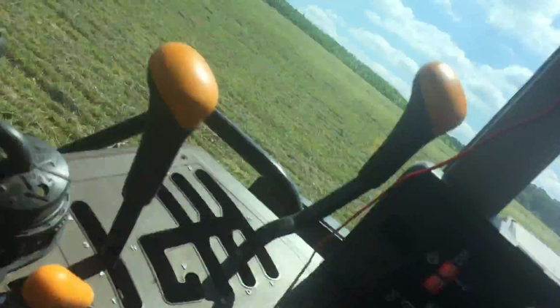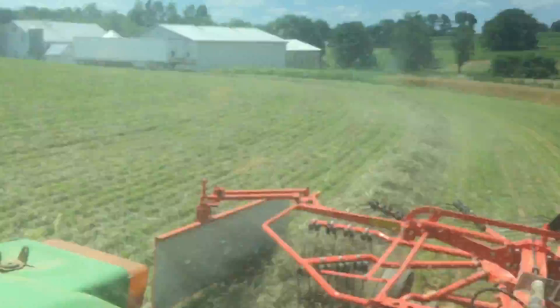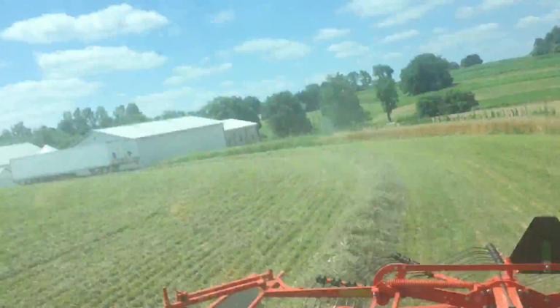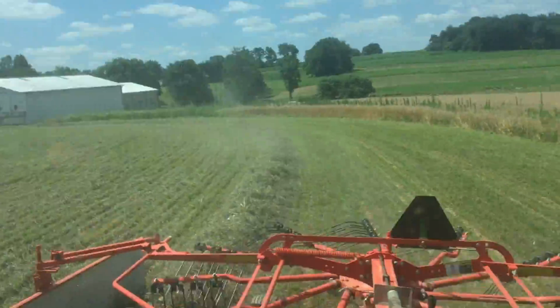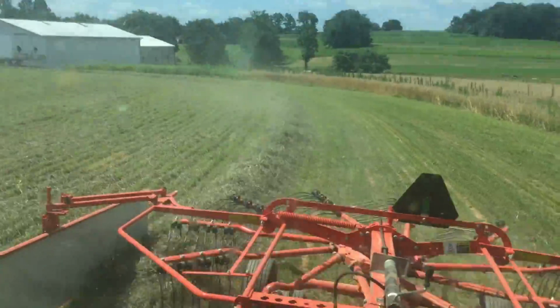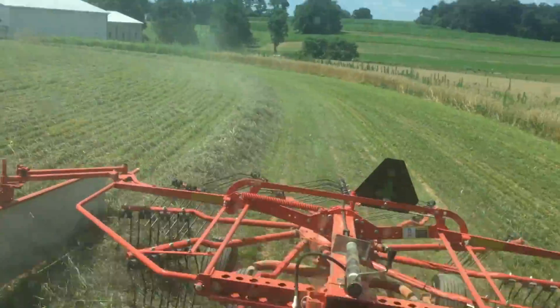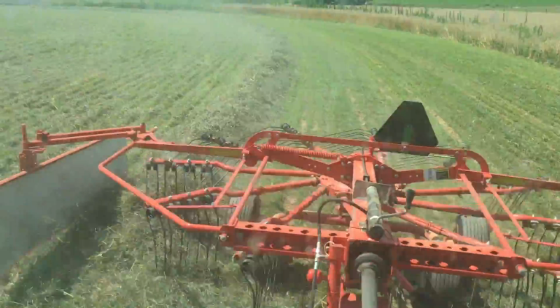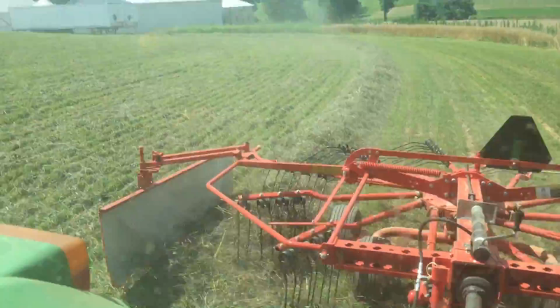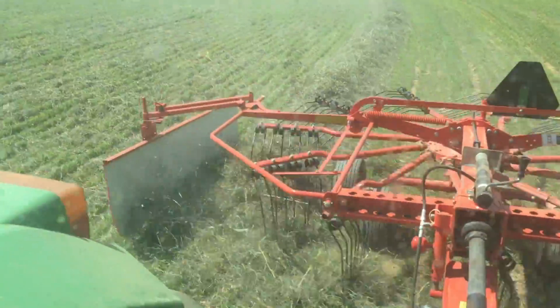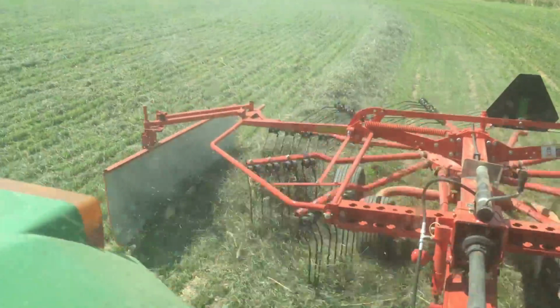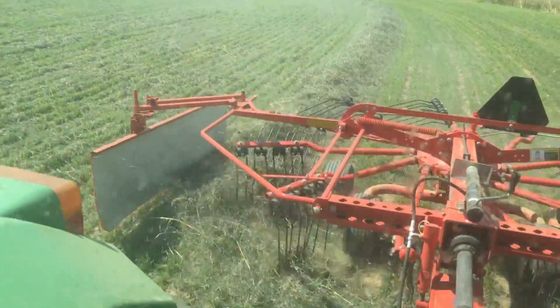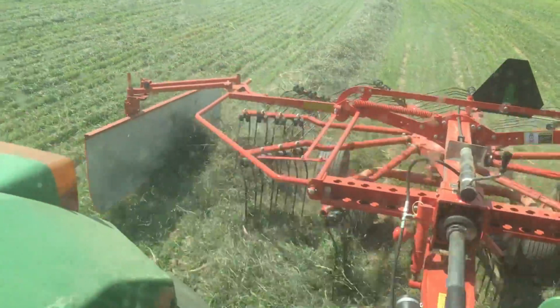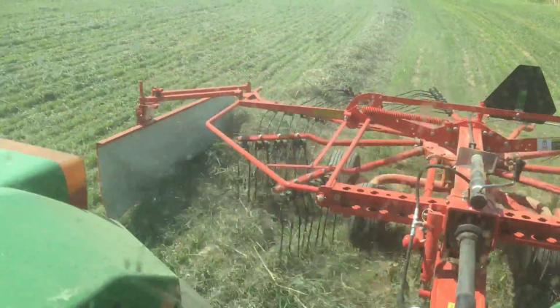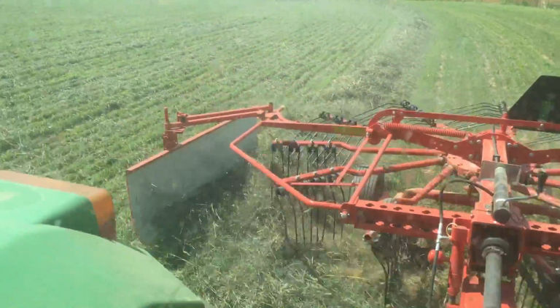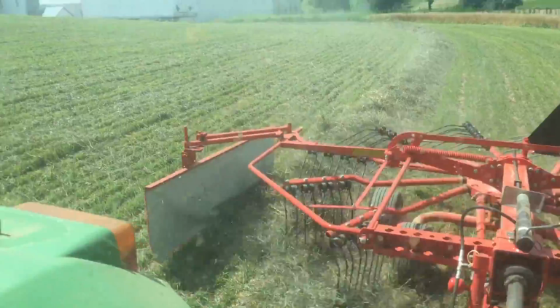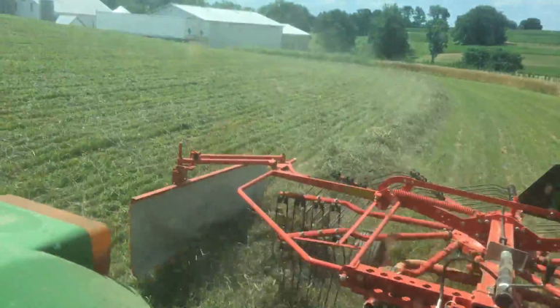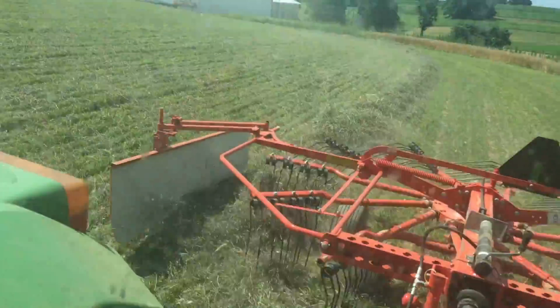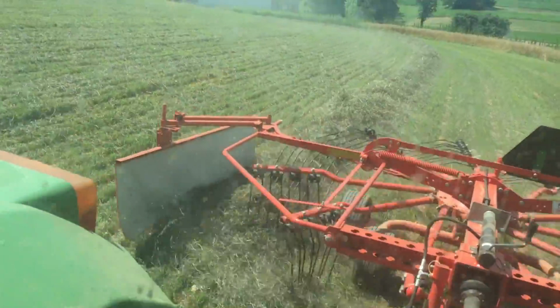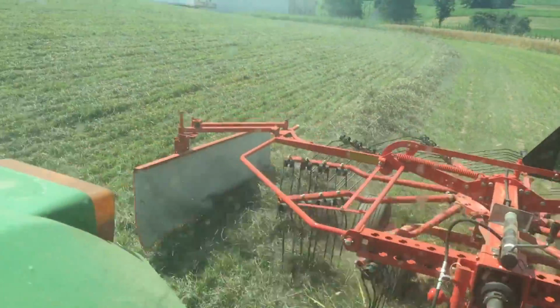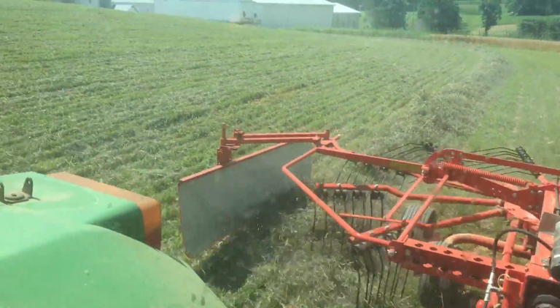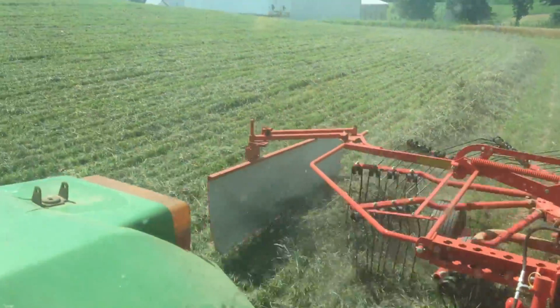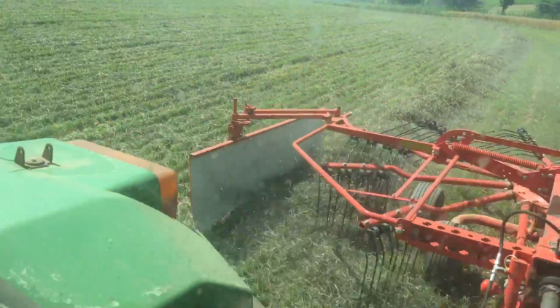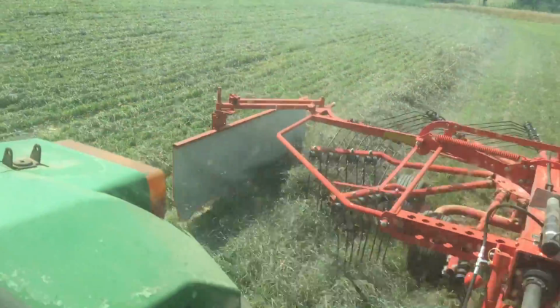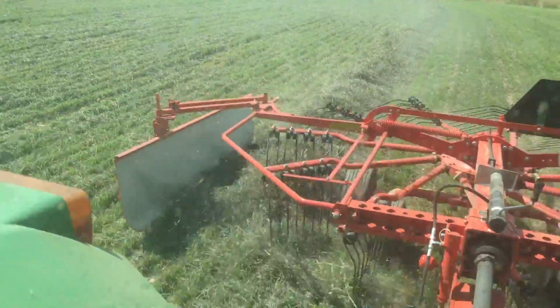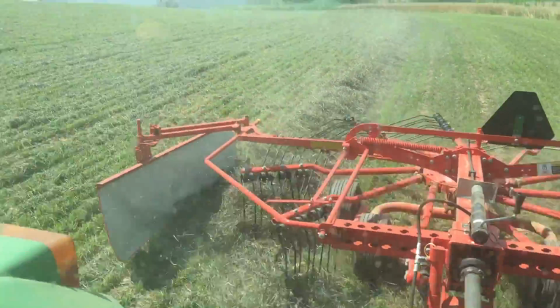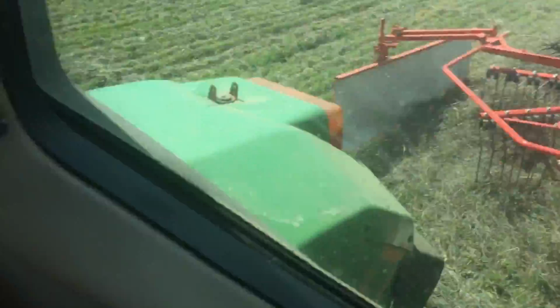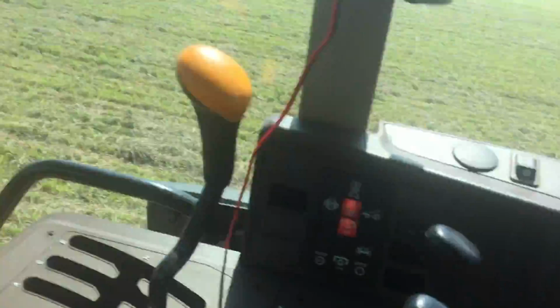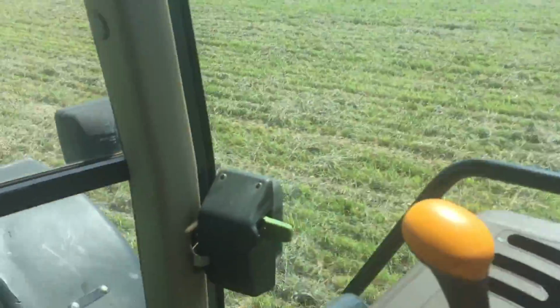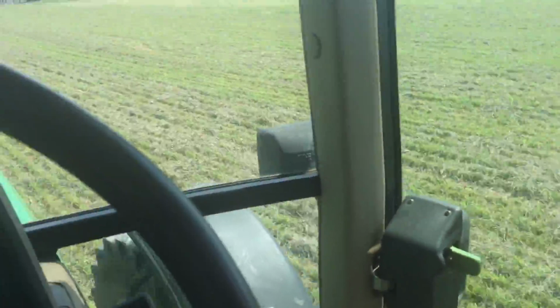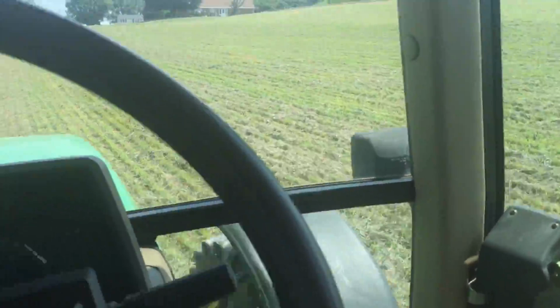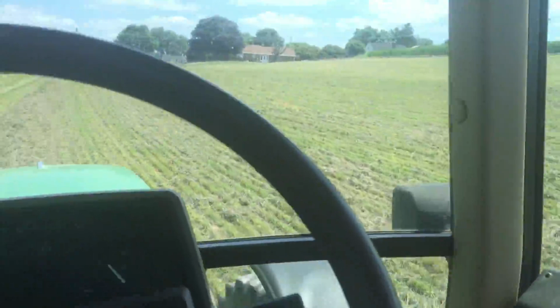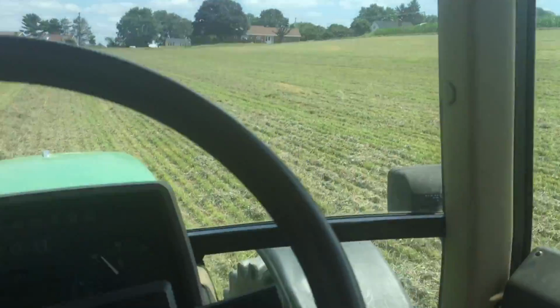This is the windrow. This is my third or fourth pass, I forget. I'm going to rake most of this — I think I'm going to rake this in two rows, two or three.